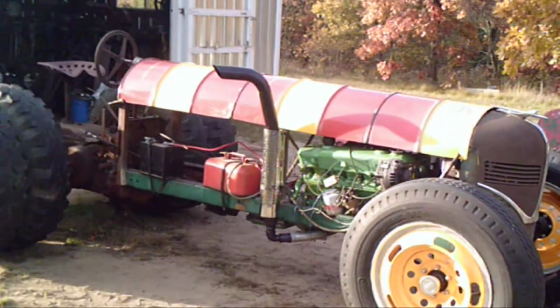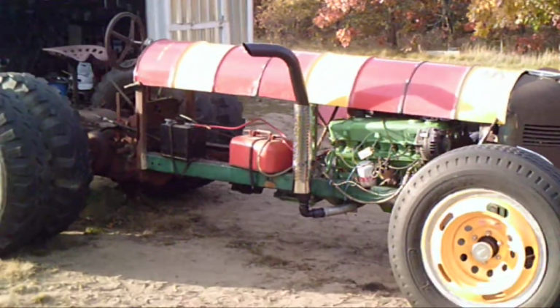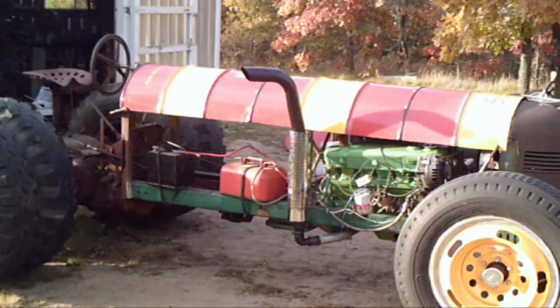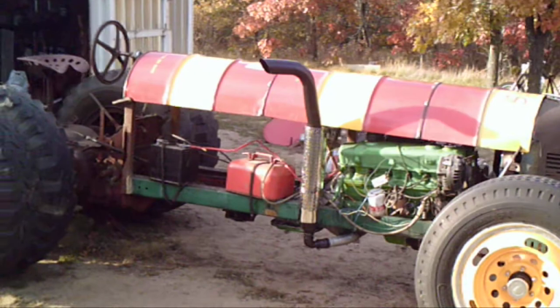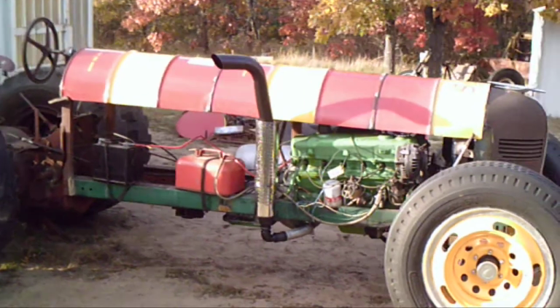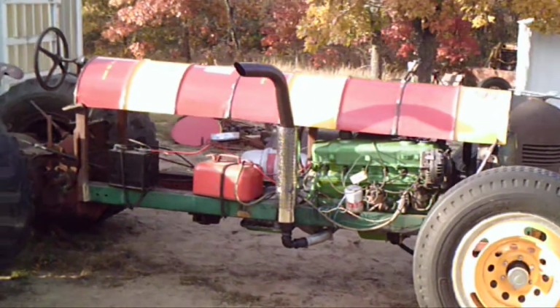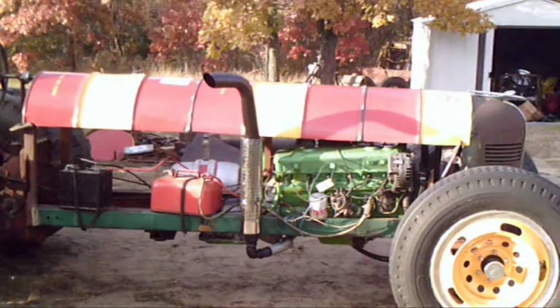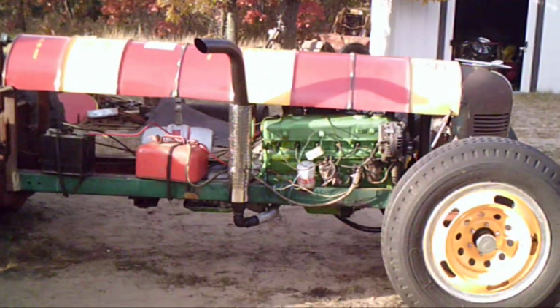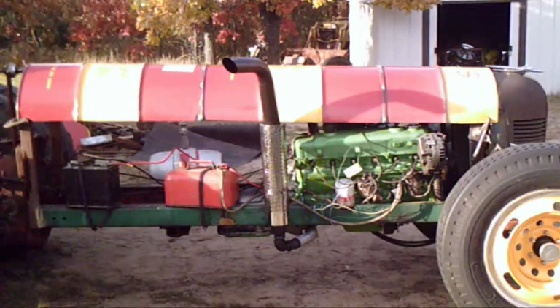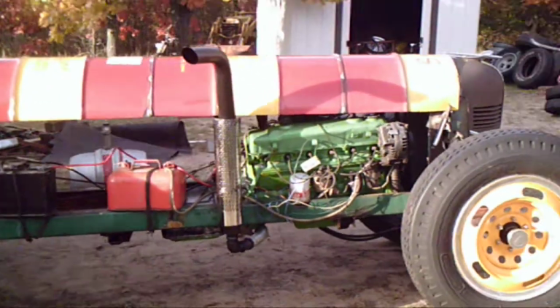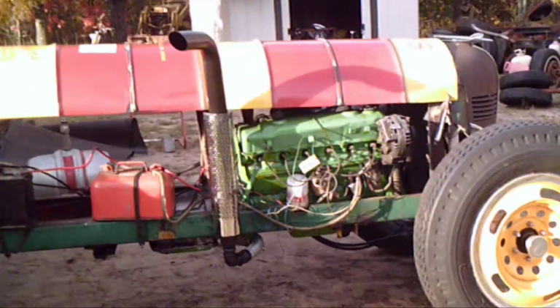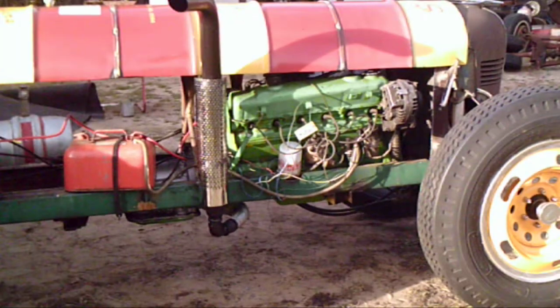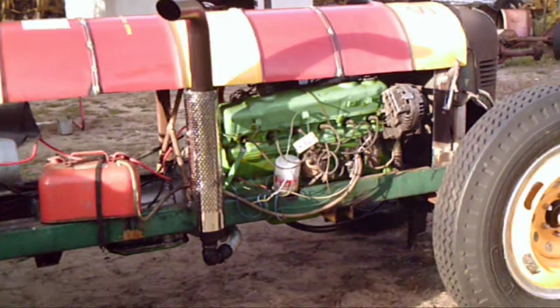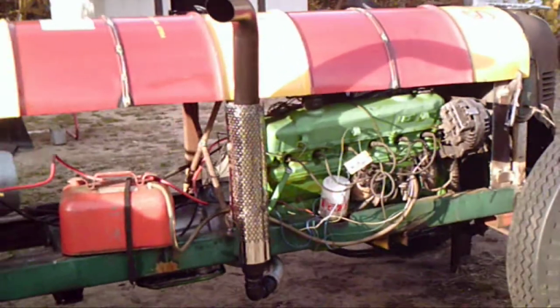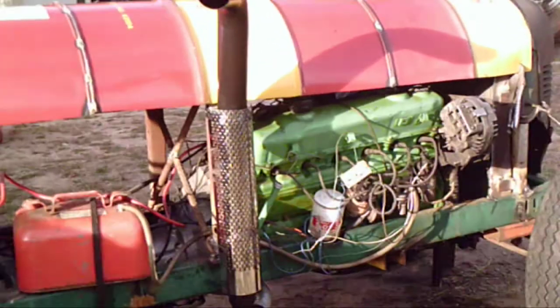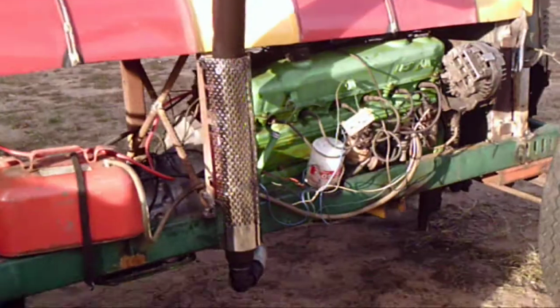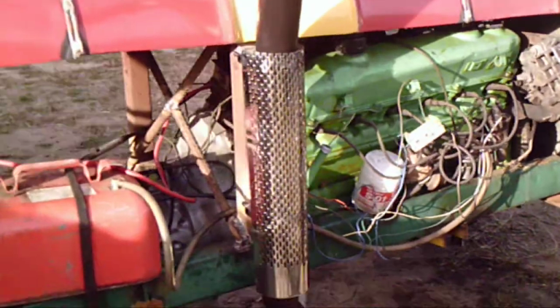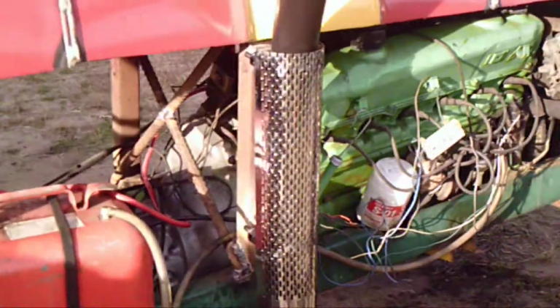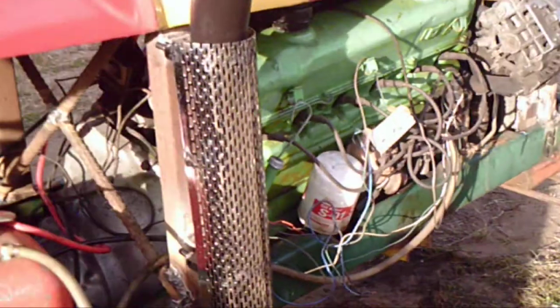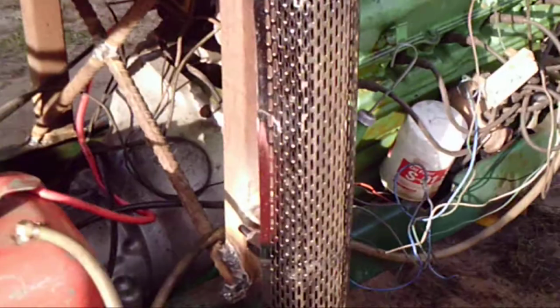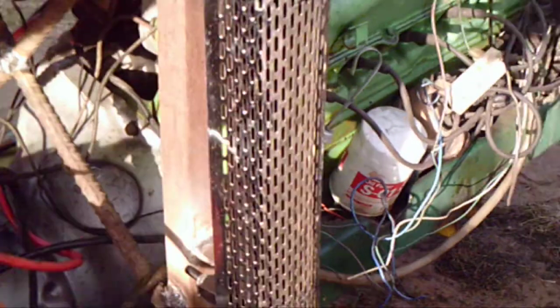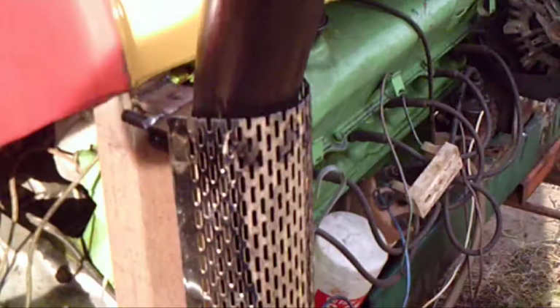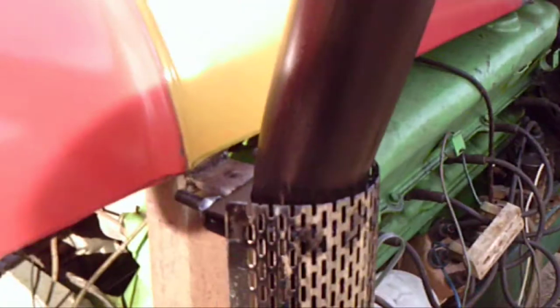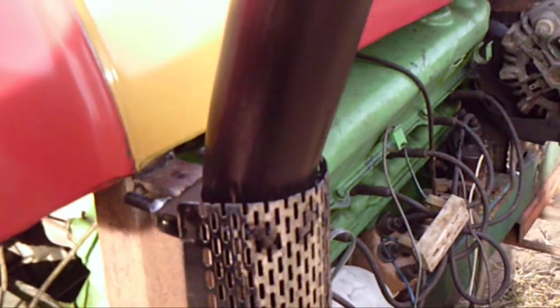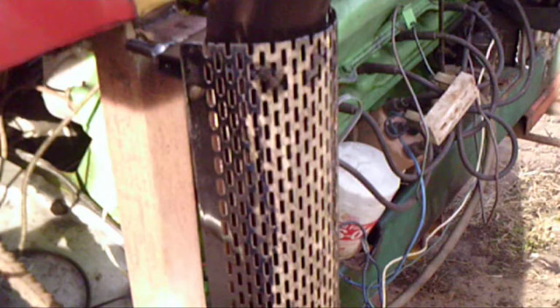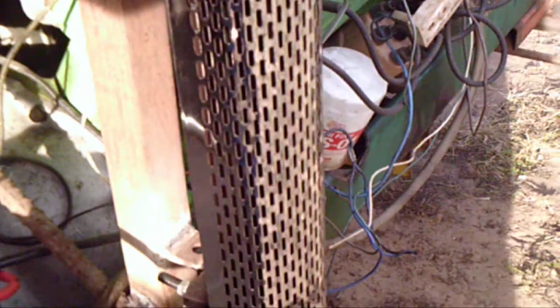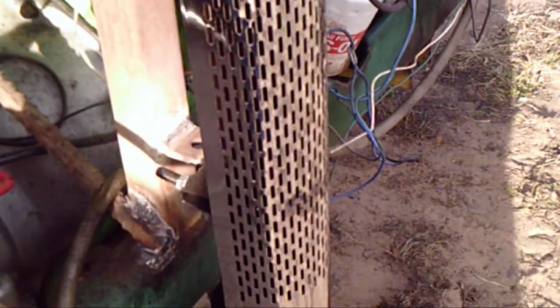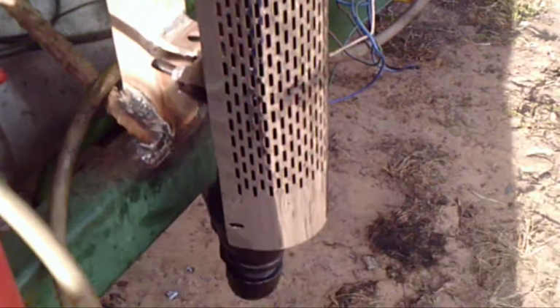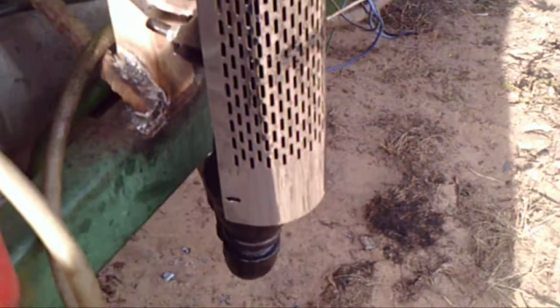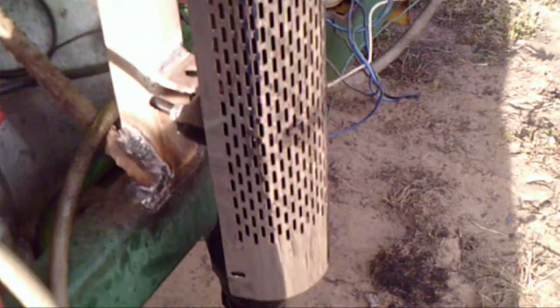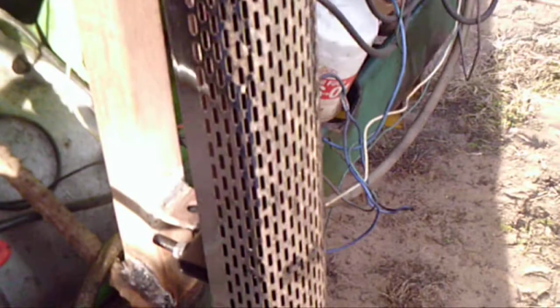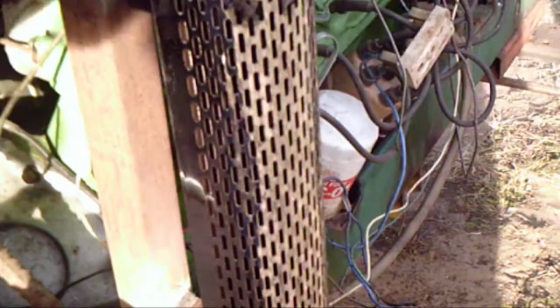I'll give her a fire up and see what she sounds like with that exhaust. Even got a heat shield on it — not enough to make any difference, but it's just on there for looks. Got that heat shield from my son-in-law.